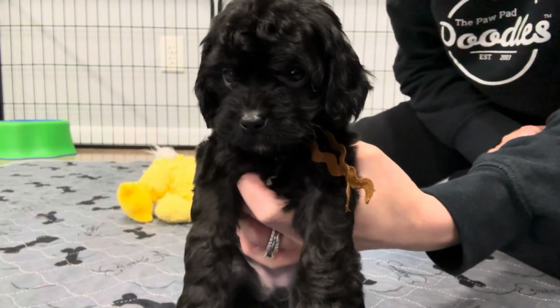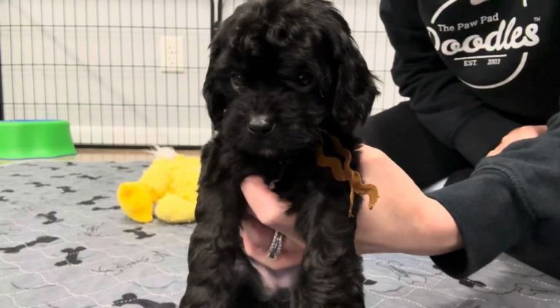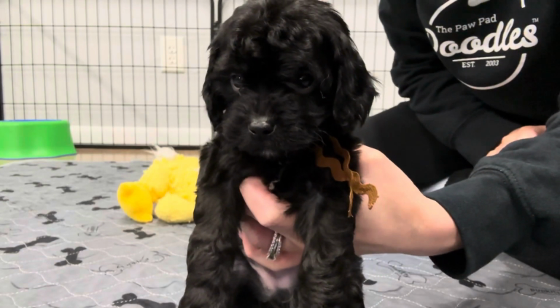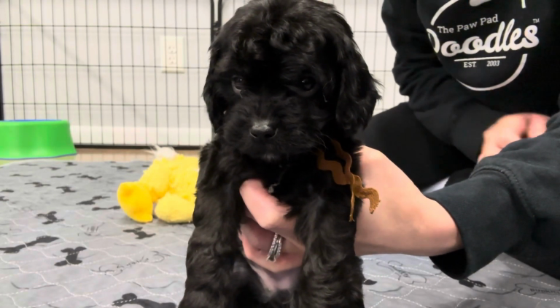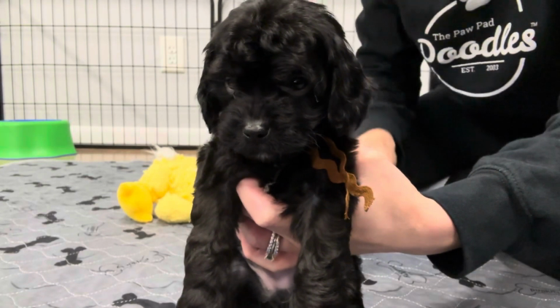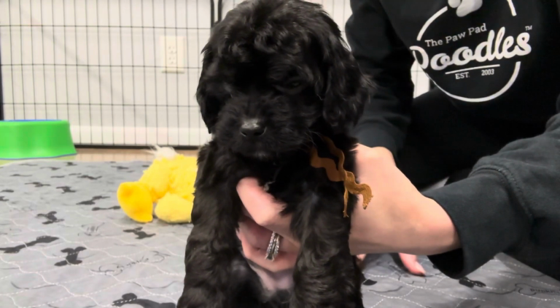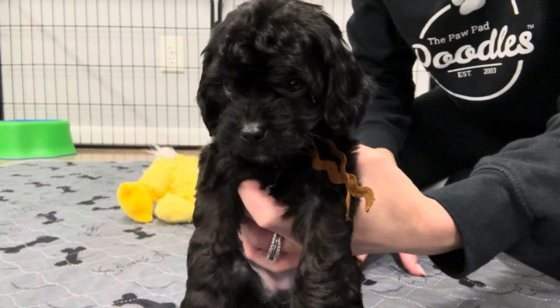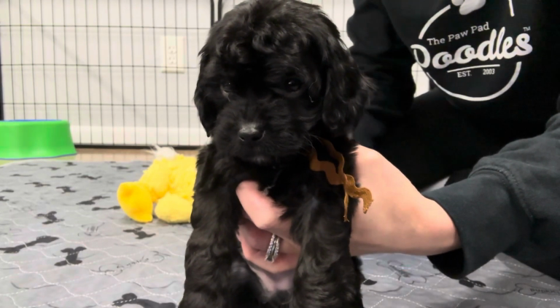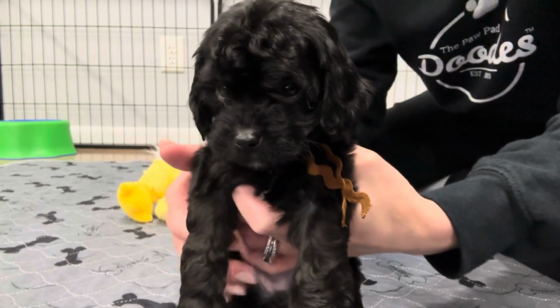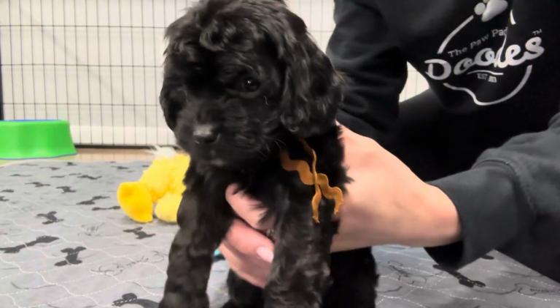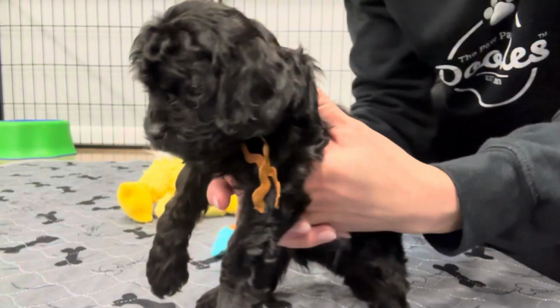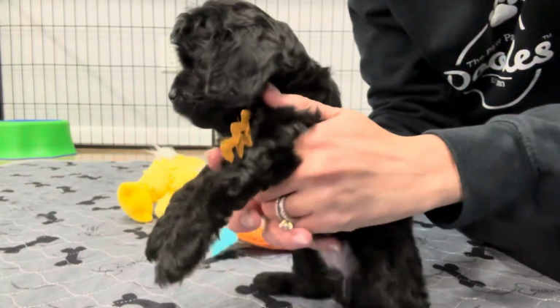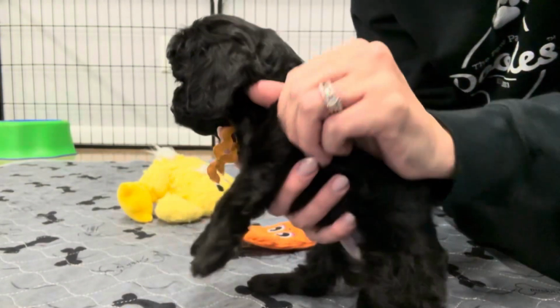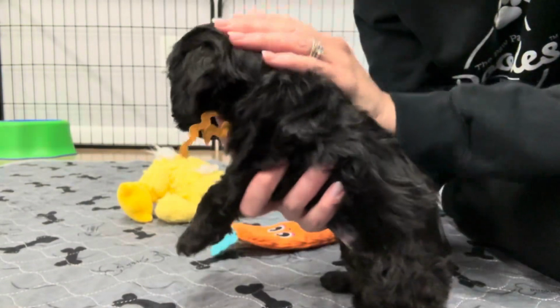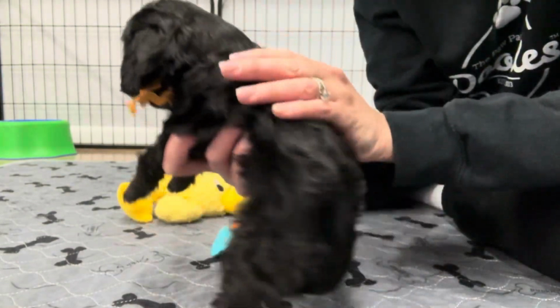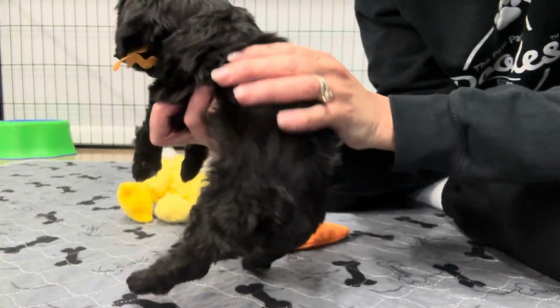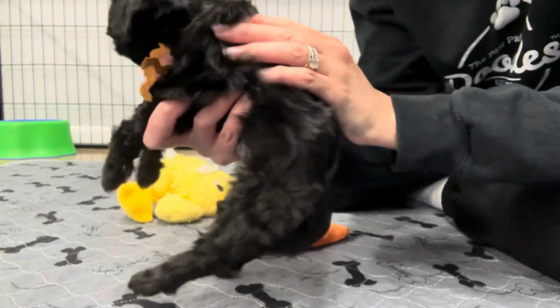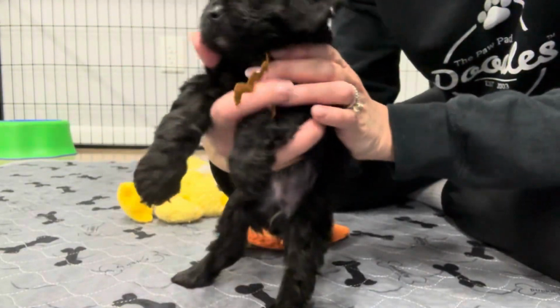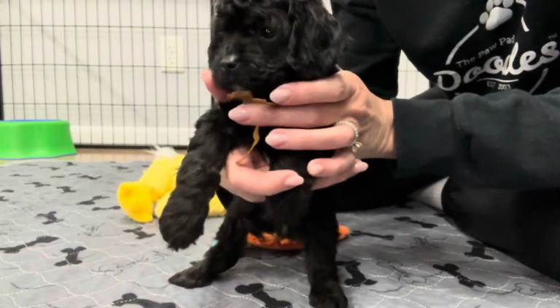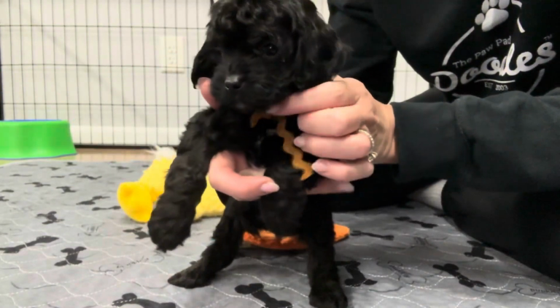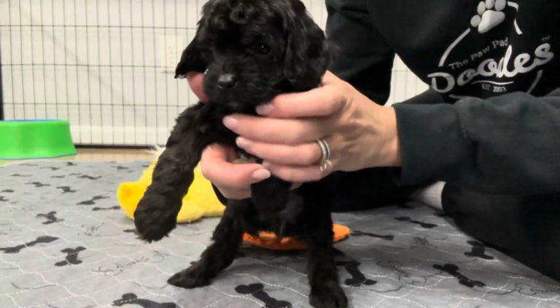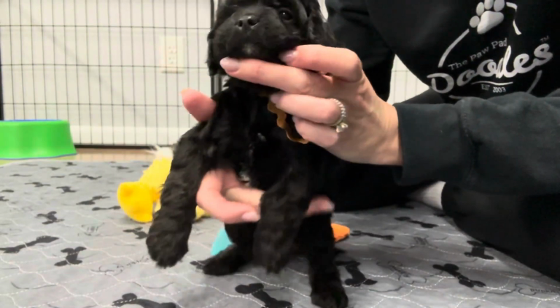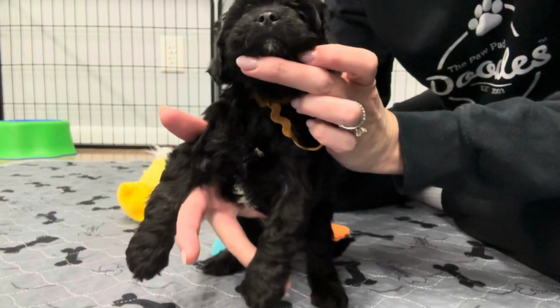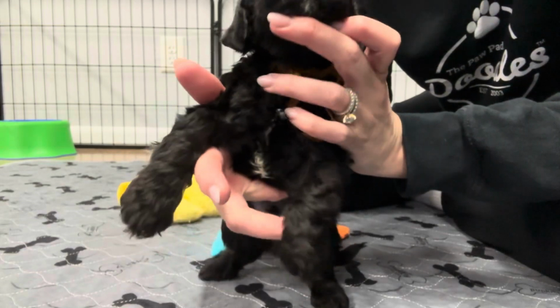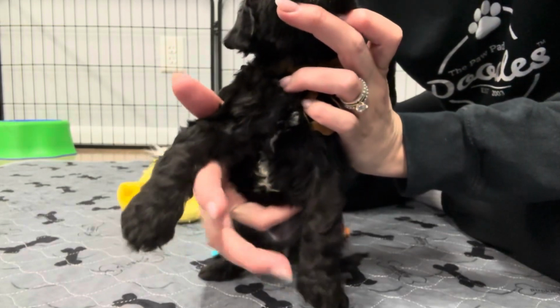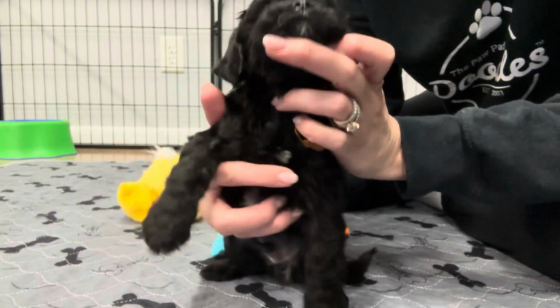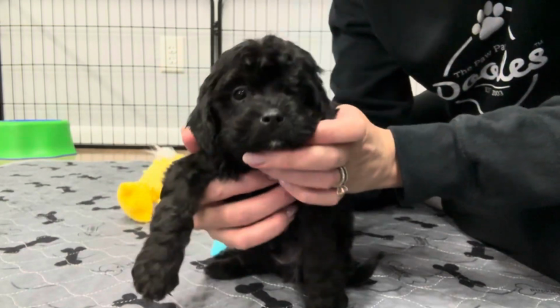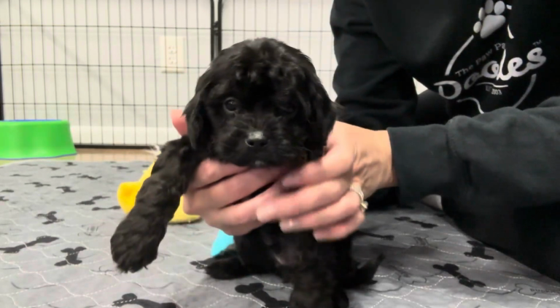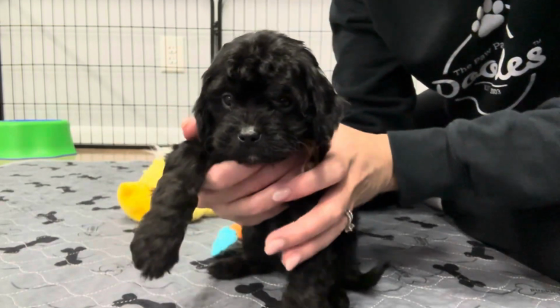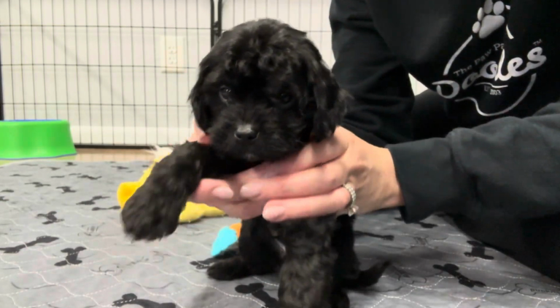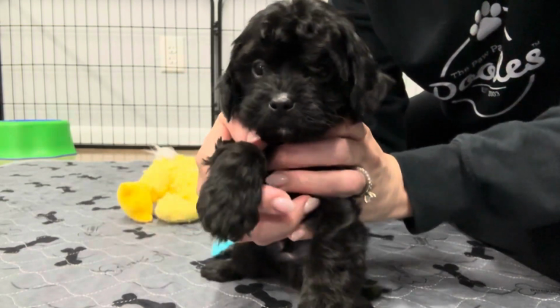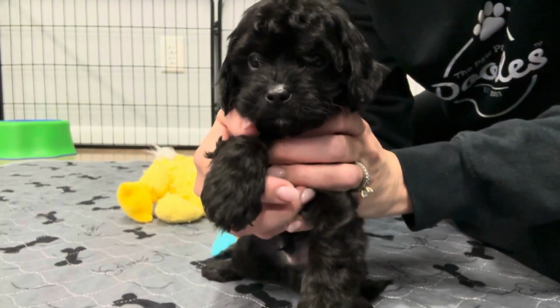He is an F1 Cavapoo and he has a wavy coat. Usually they'll have a straight to wavy coat. He is absolutely adorable. He has a little bit of white markings here, otherwise he's mostly black.